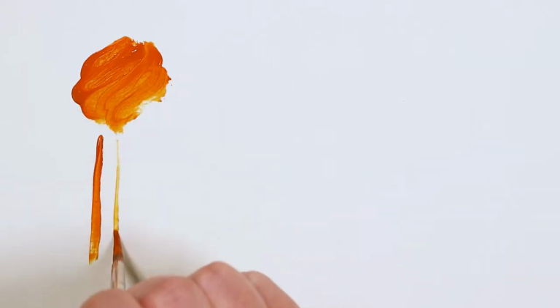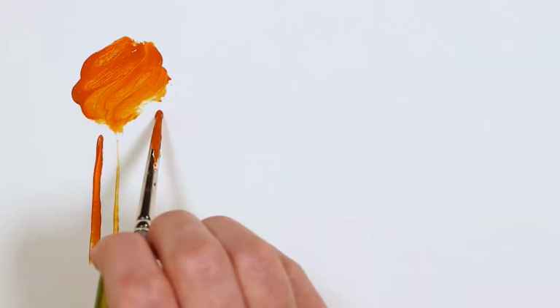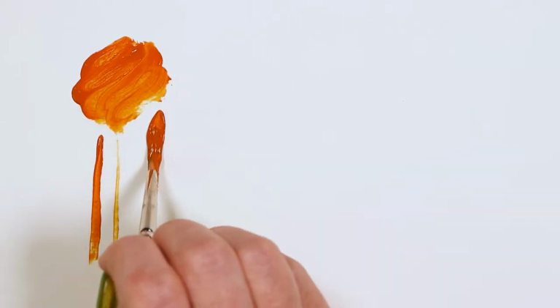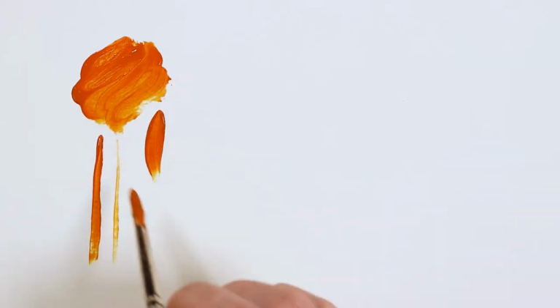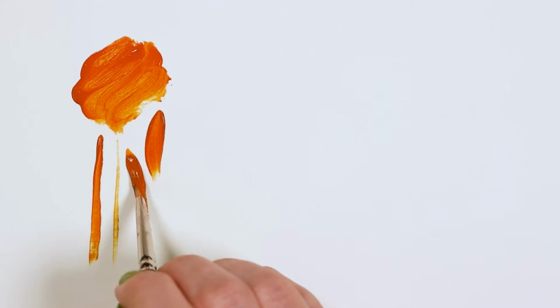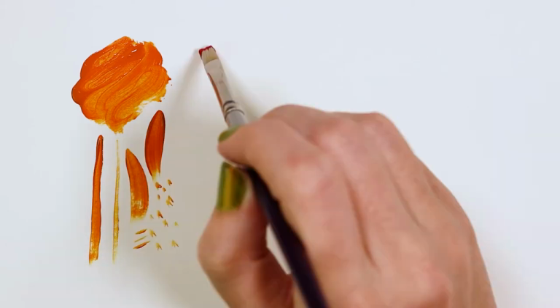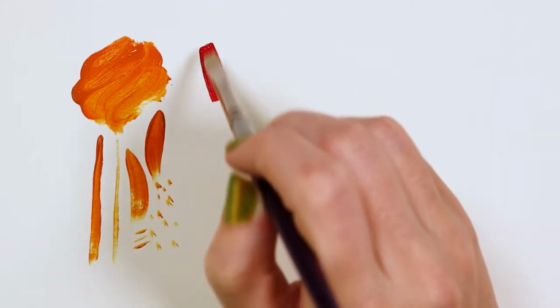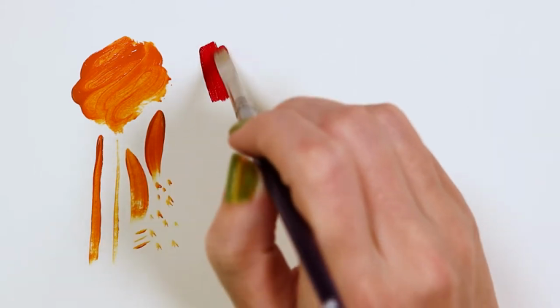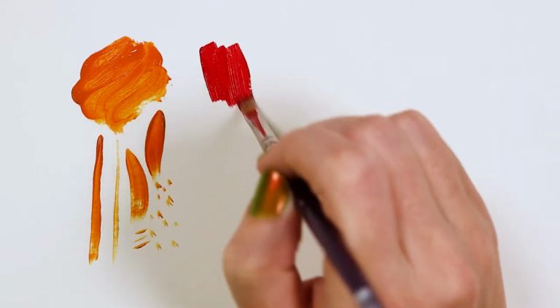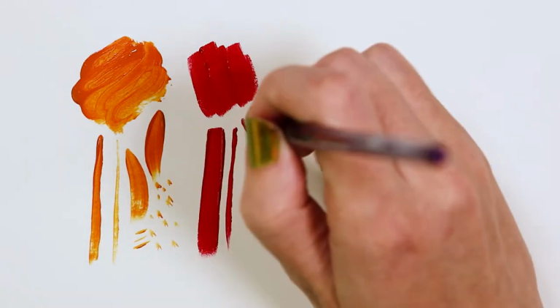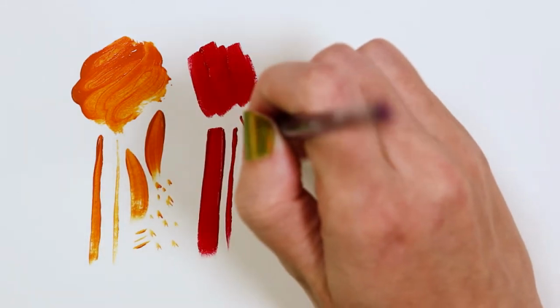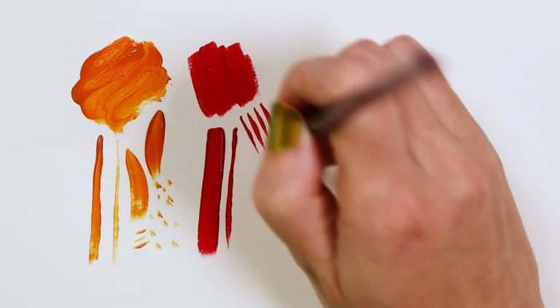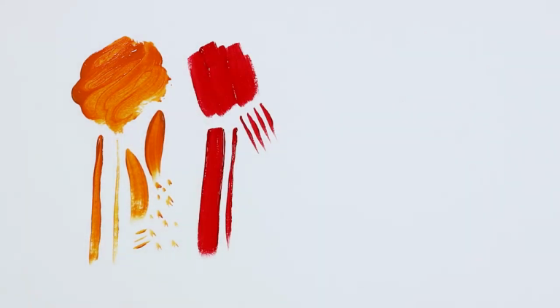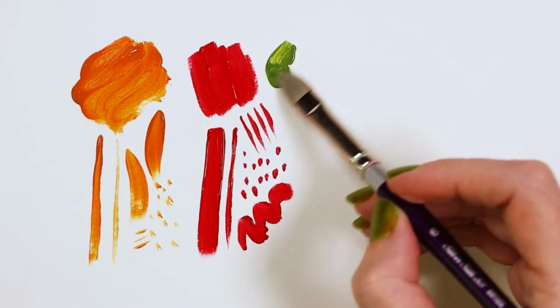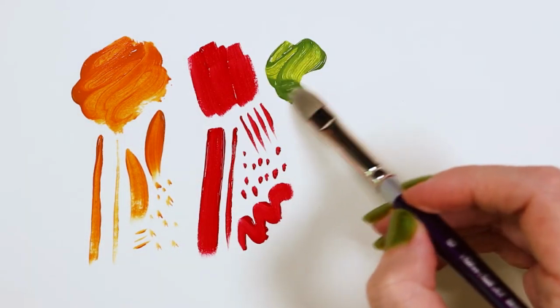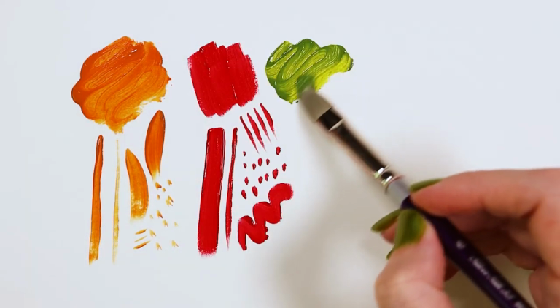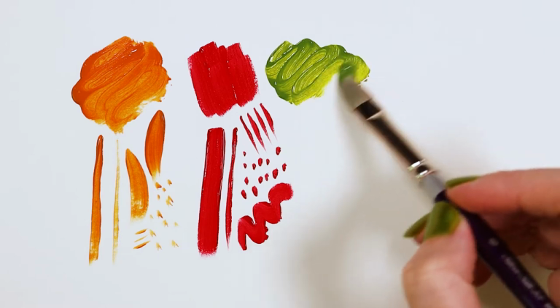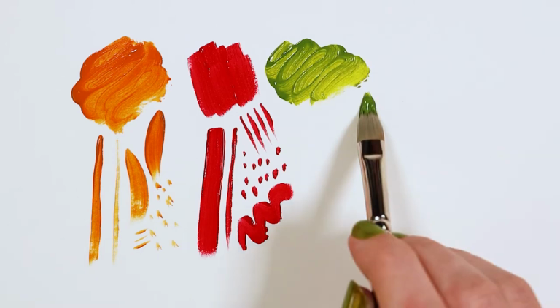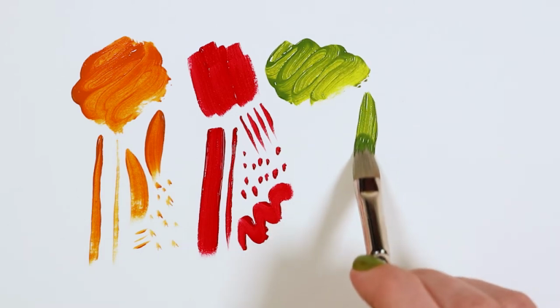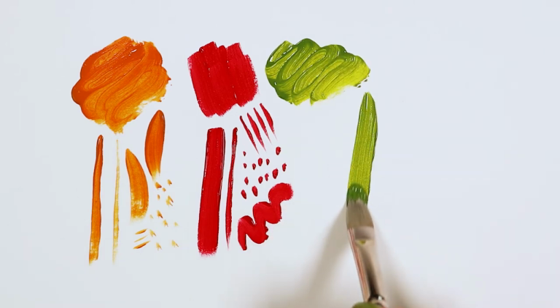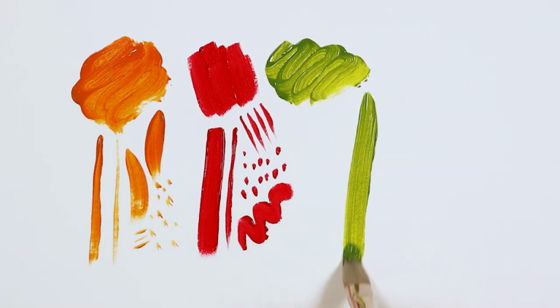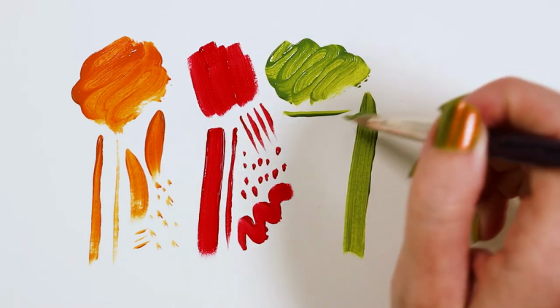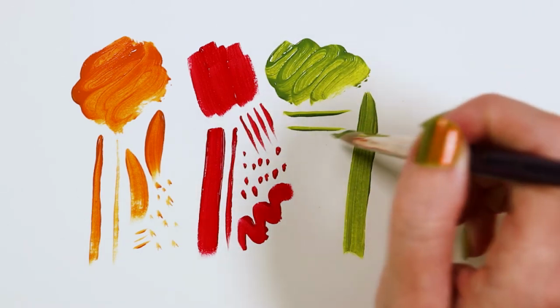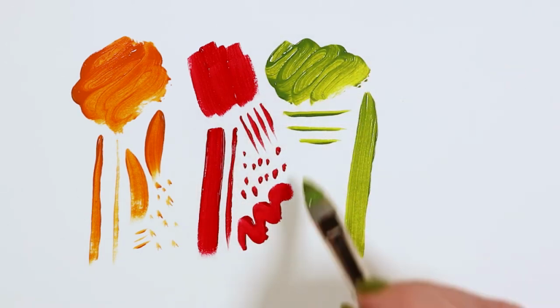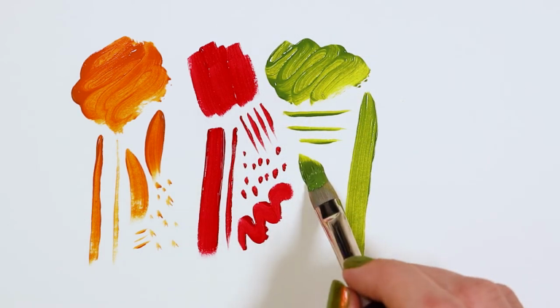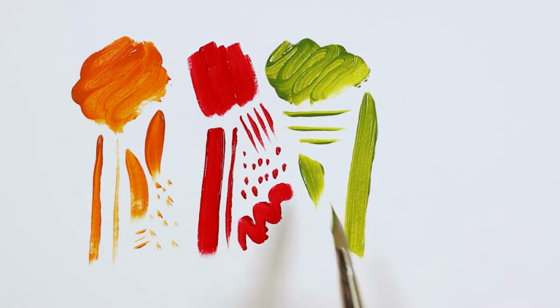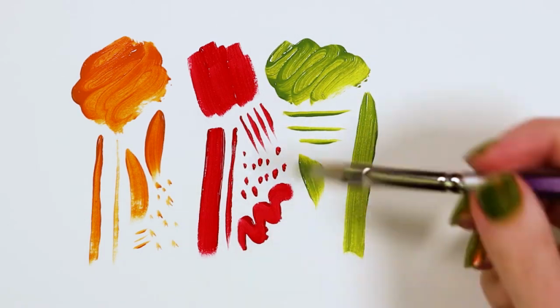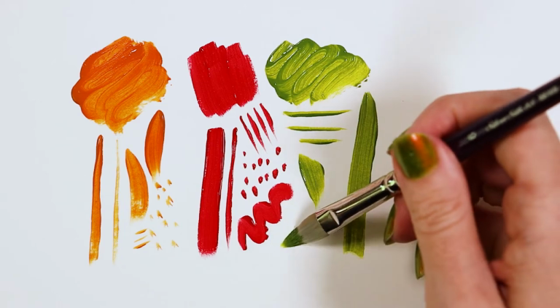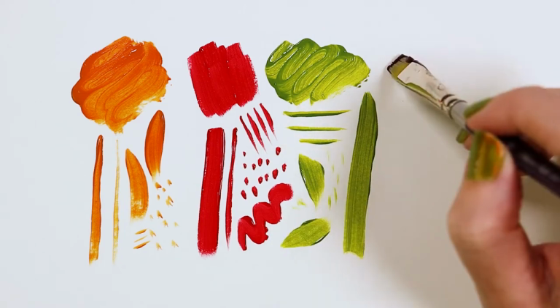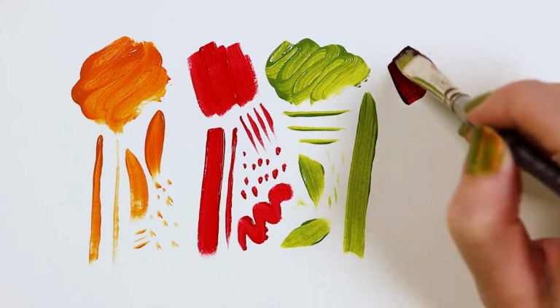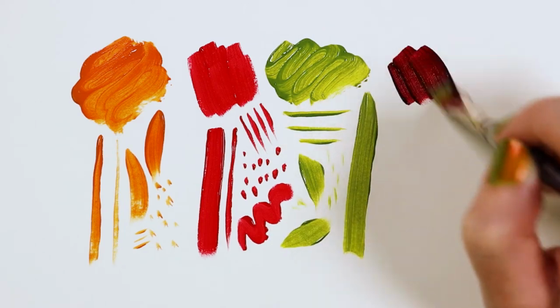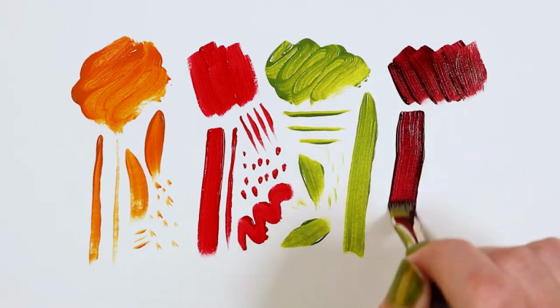These short-handled brushes work well in watercolor, gouache, inks, dyes, oil, fluid, flow, and heavy-bodied acrylics. Silver Silk 88s are a top quality tool with excellent absorbency, control, and durability.